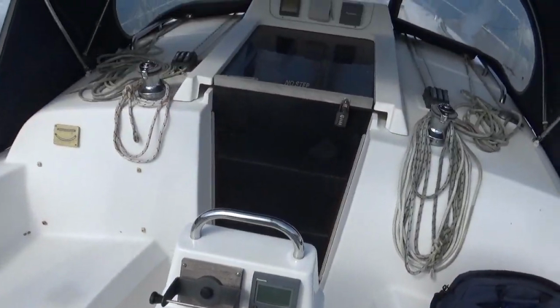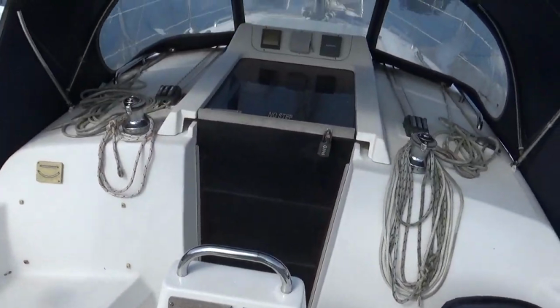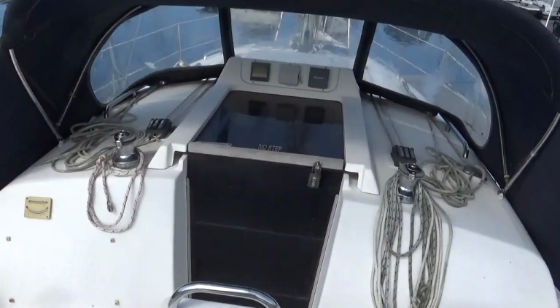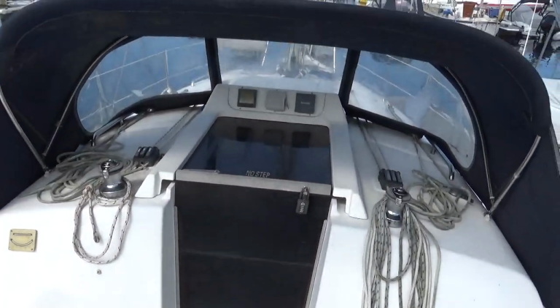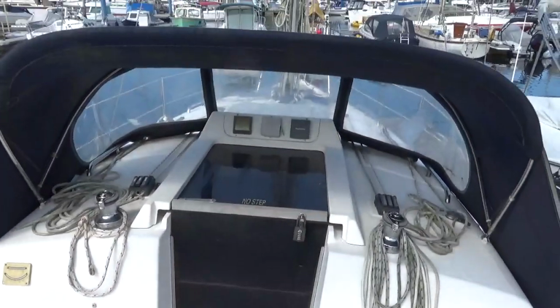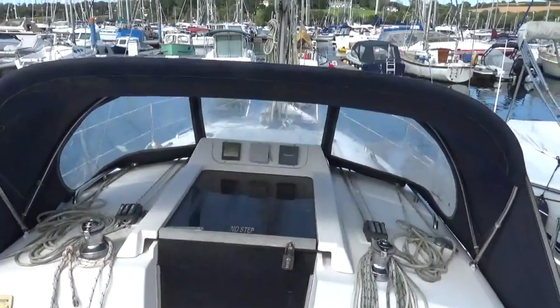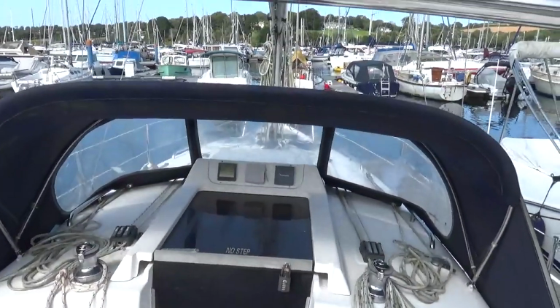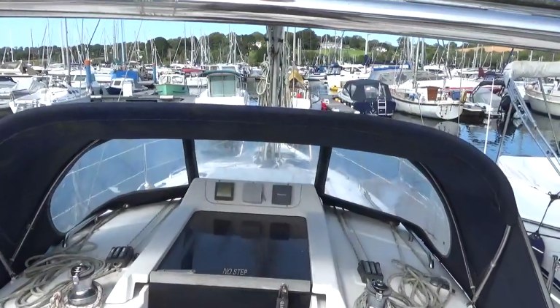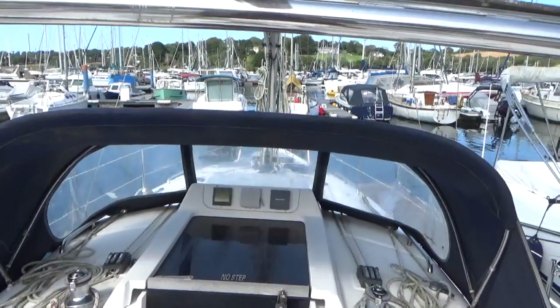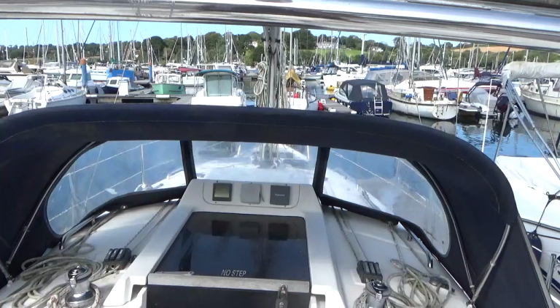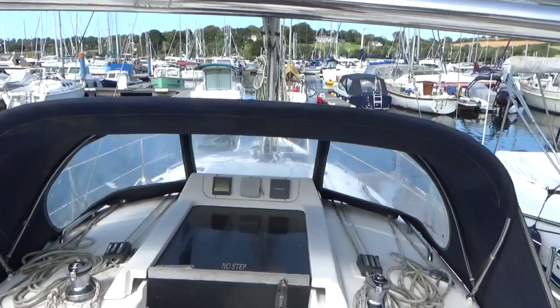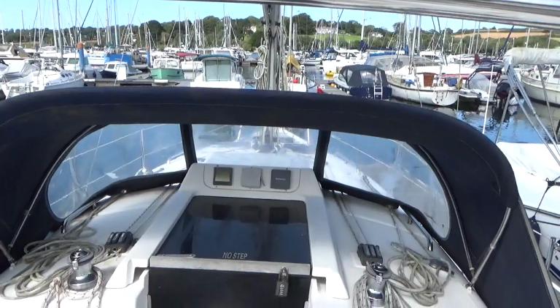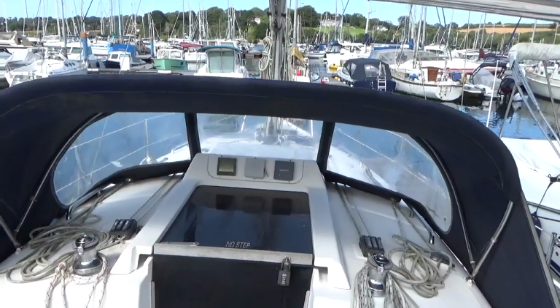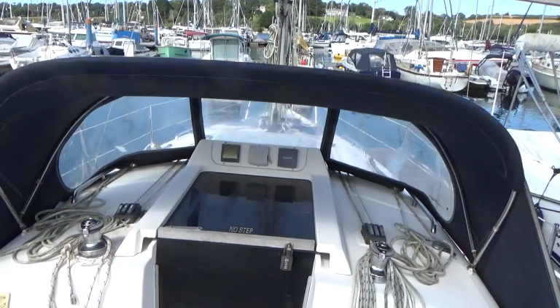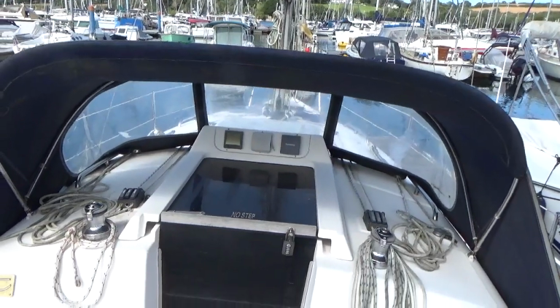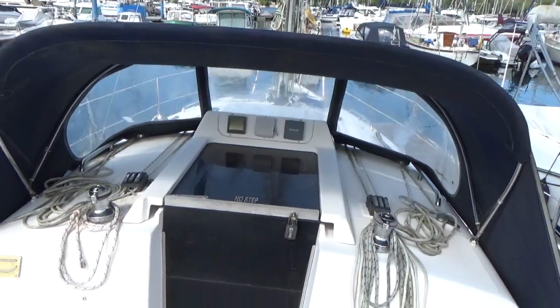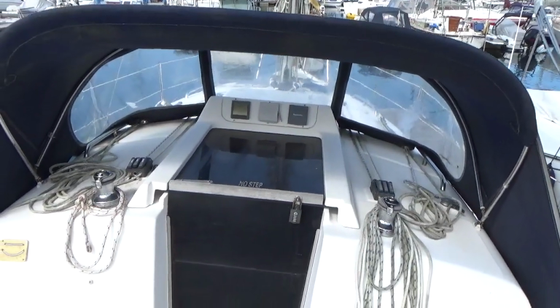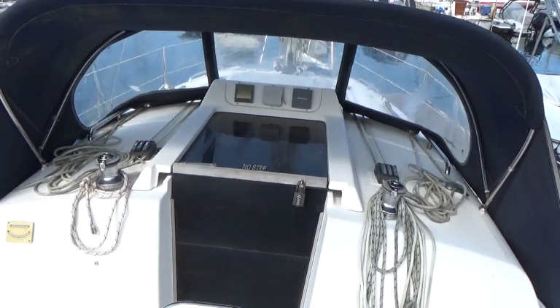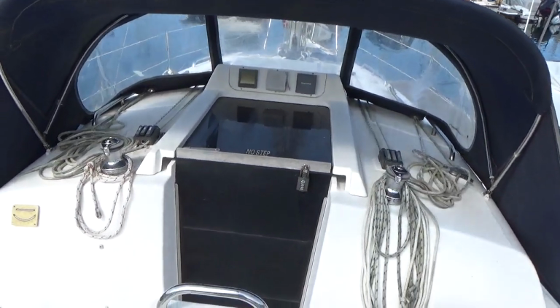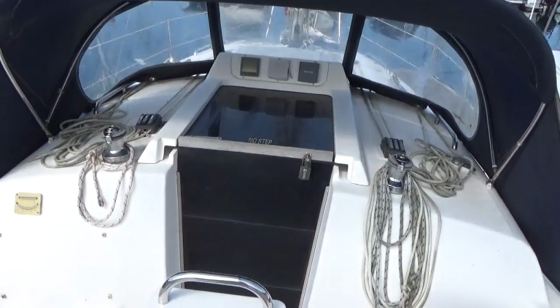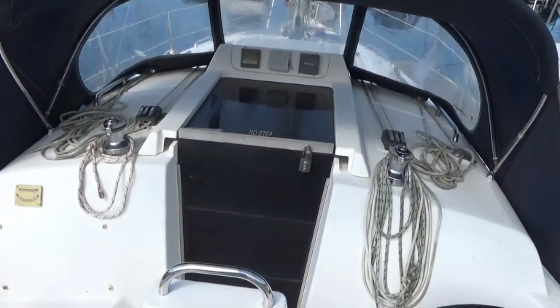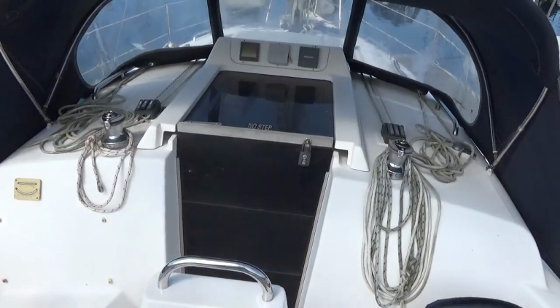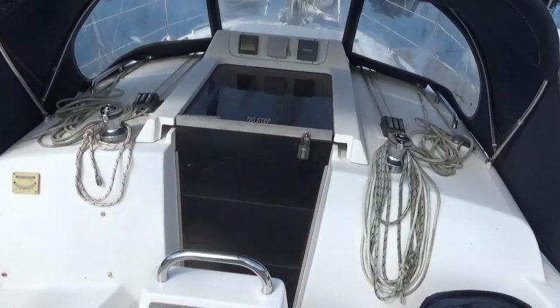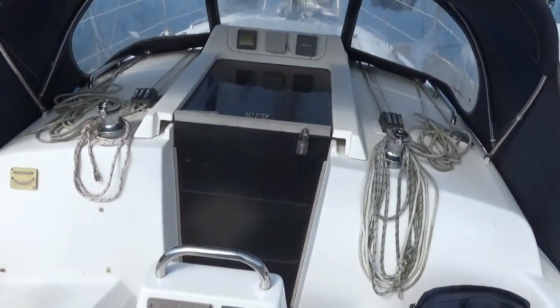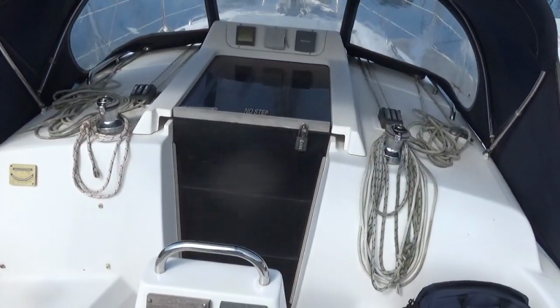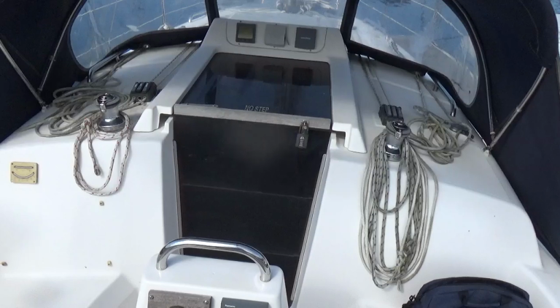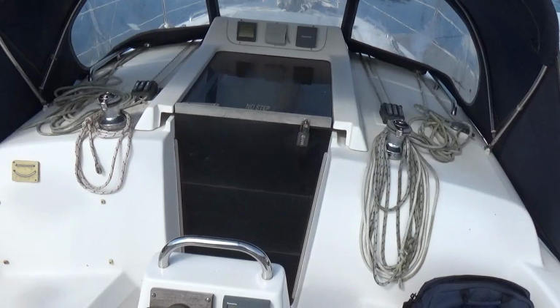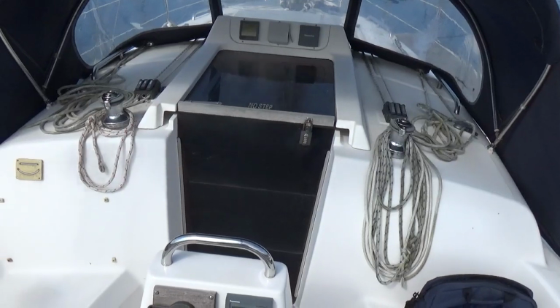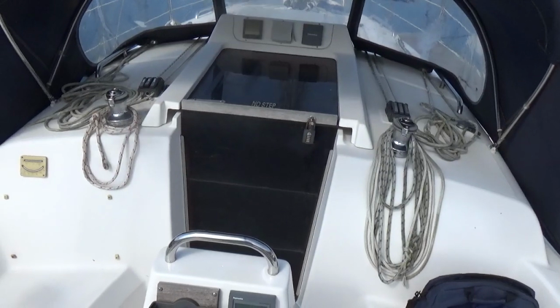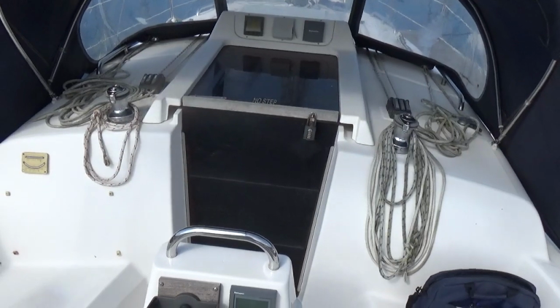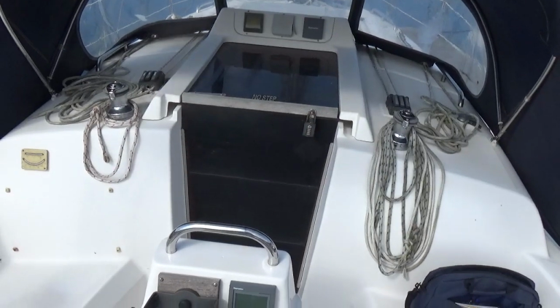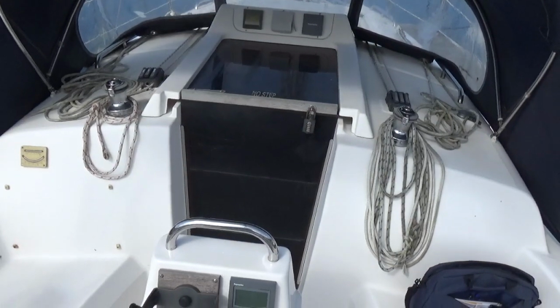So there we have it — I'm pretty much back where I started. This concludes the deck tour of this Hunter Legend 390. If you like what you see and you'd like to know more, then please do contact us at Beauxhead Cornwall.